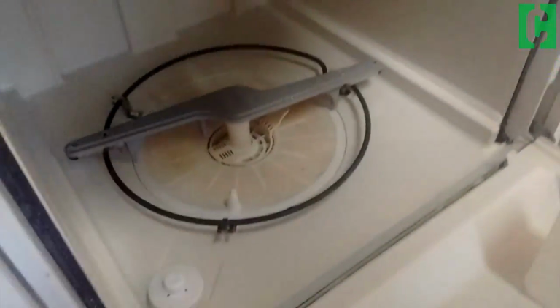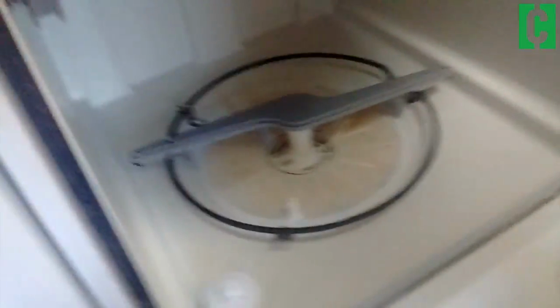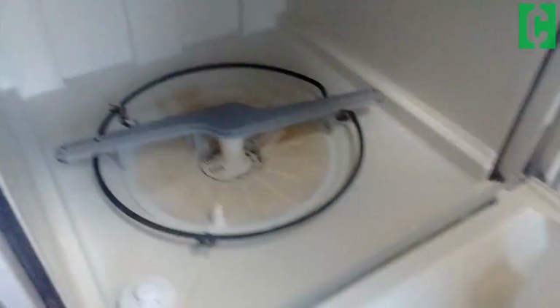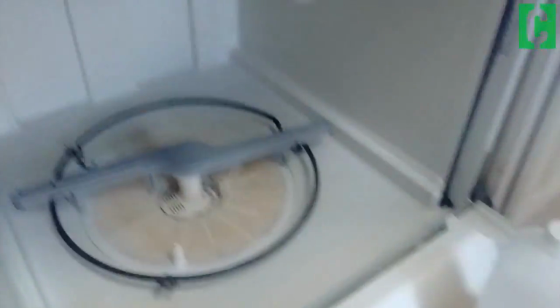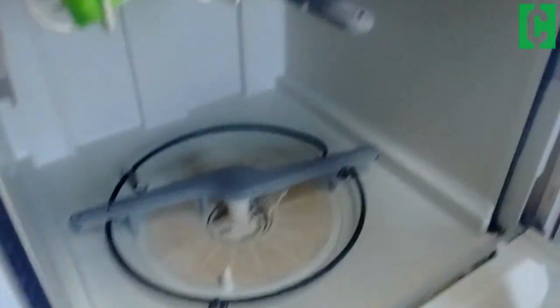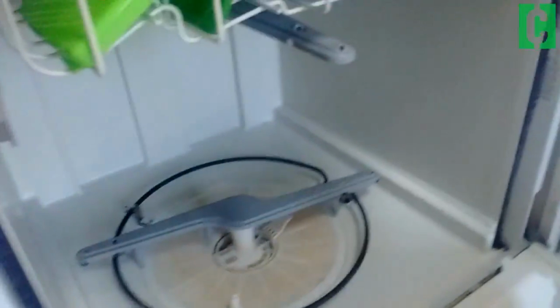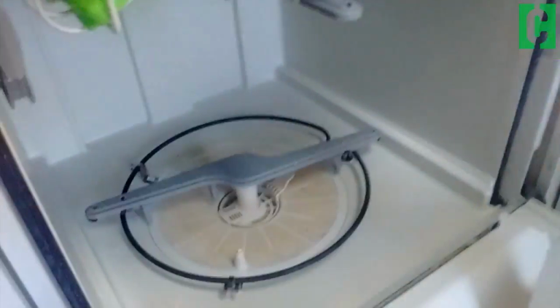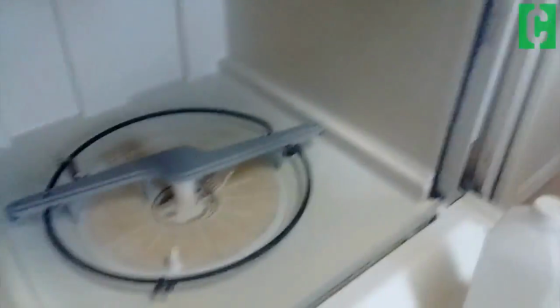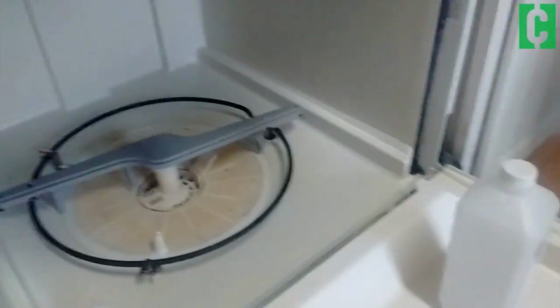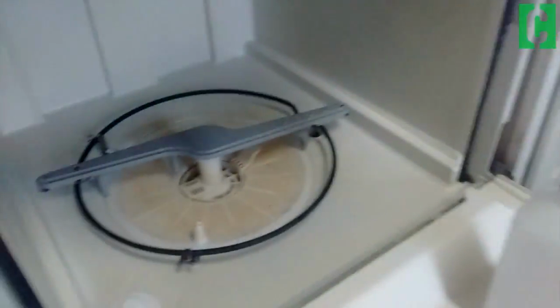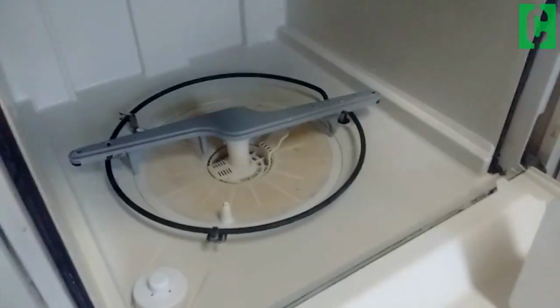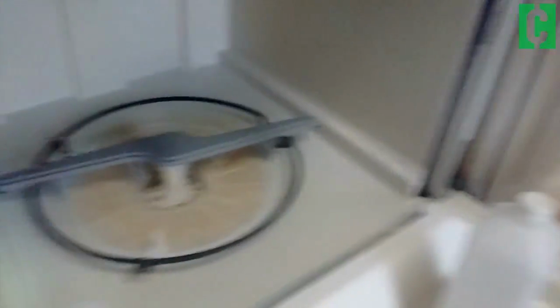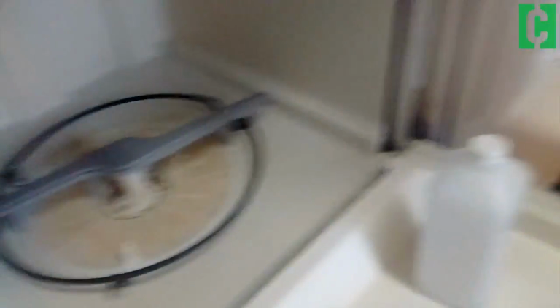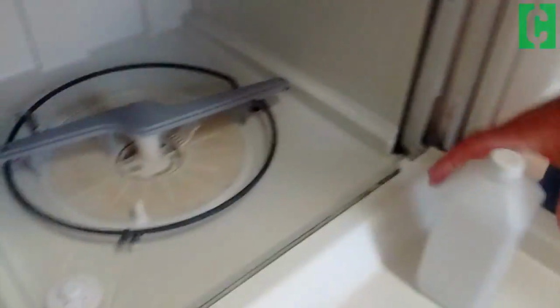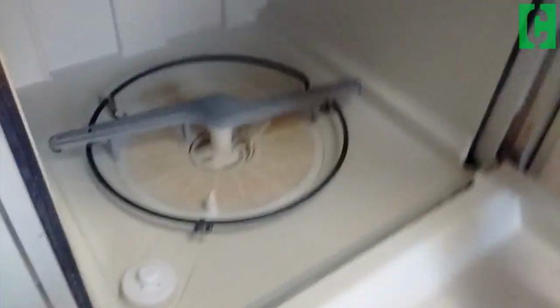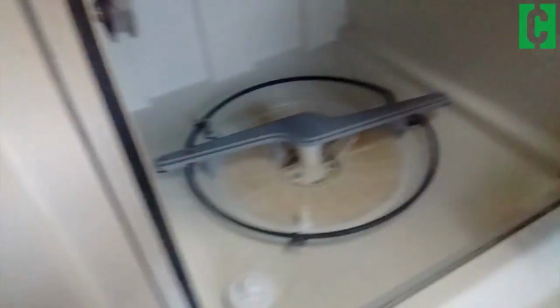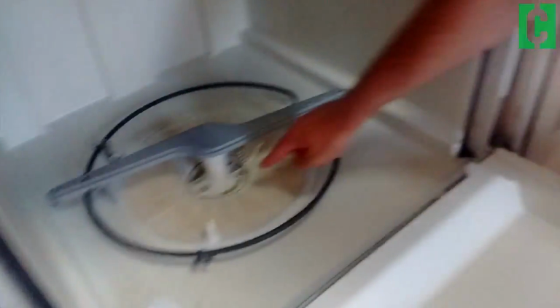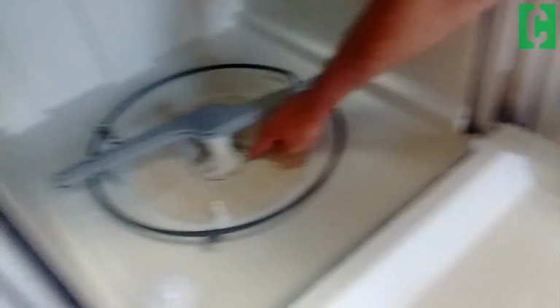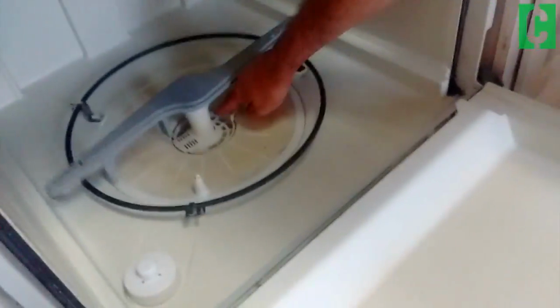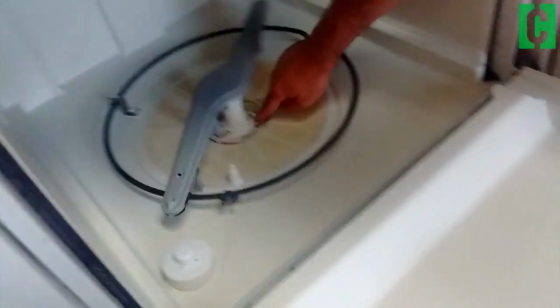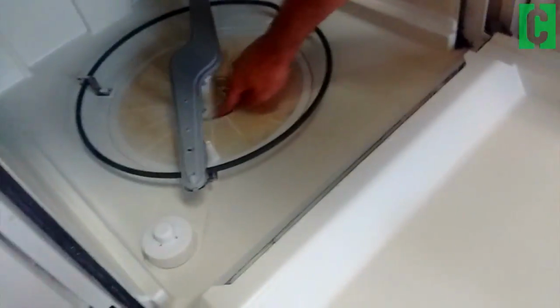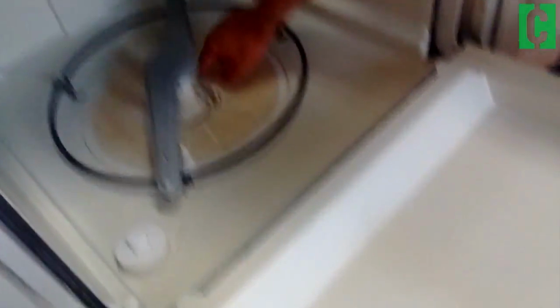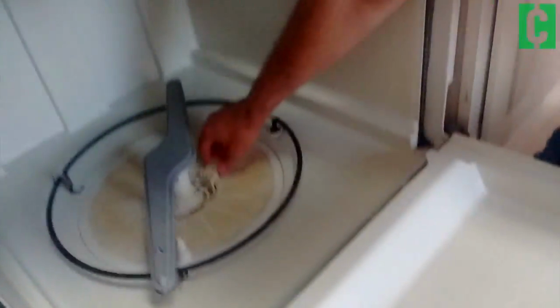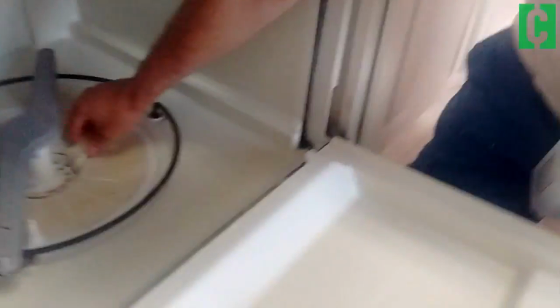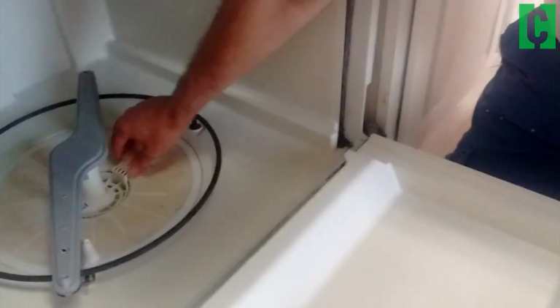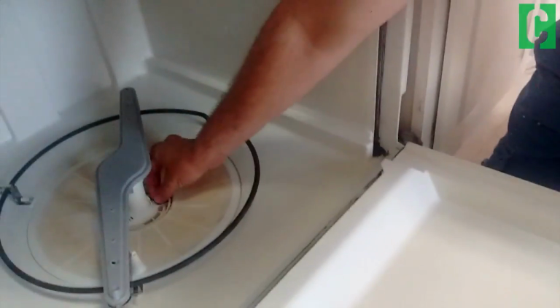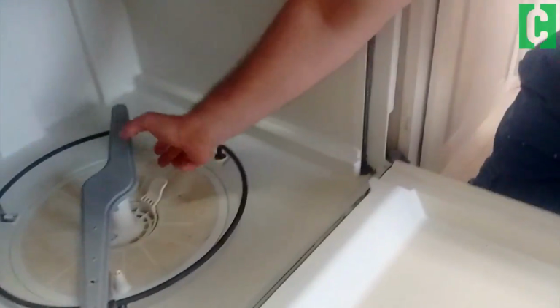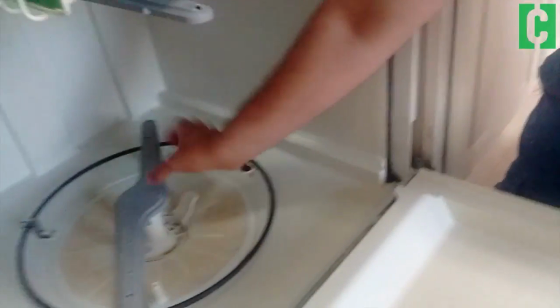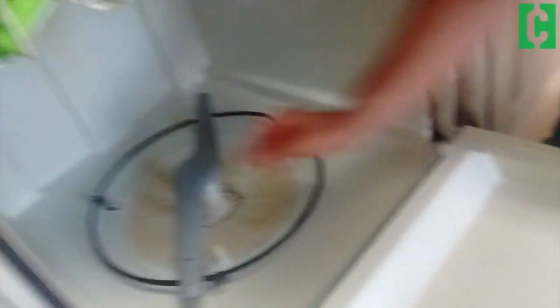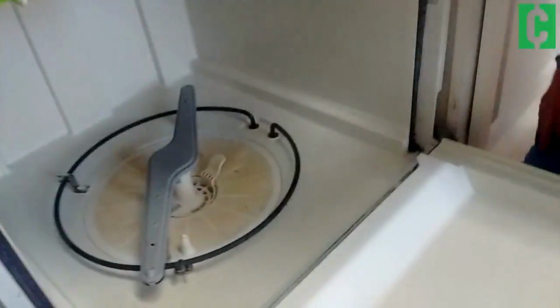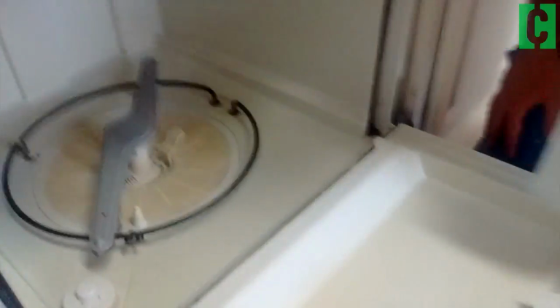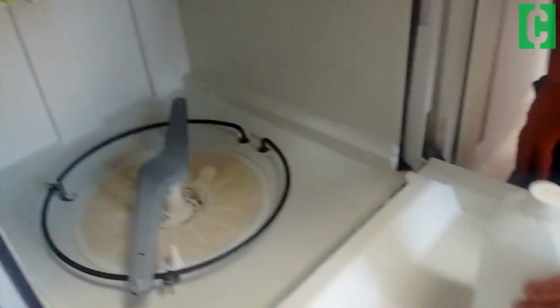Hey guys, here we are. I just wanted to give you a quick tutorial on how to clean the bottom of your dishwasher. A lot of times food will get stuck down here, and if you don't know how to take it apart, it's kind of hard to actually clean it out.